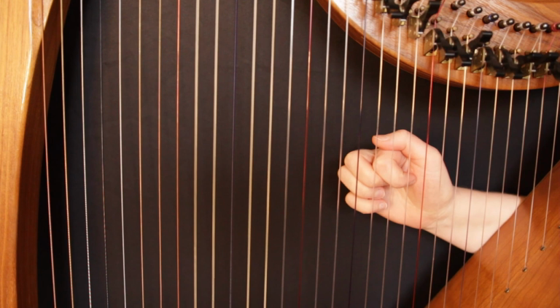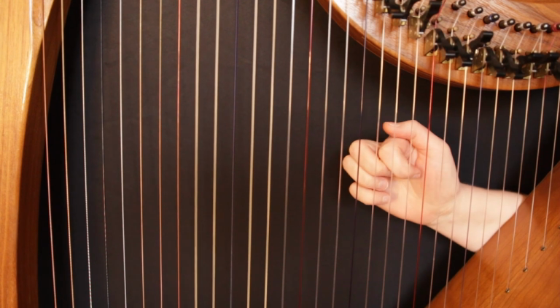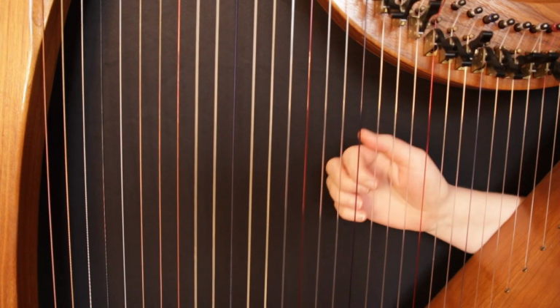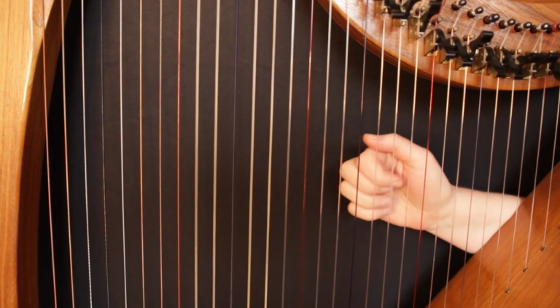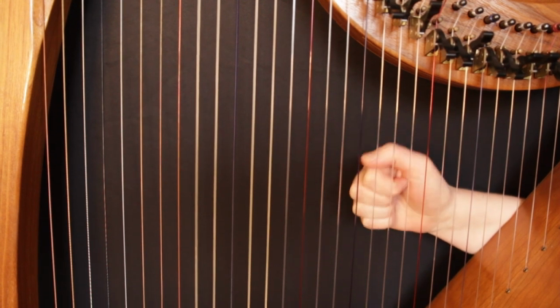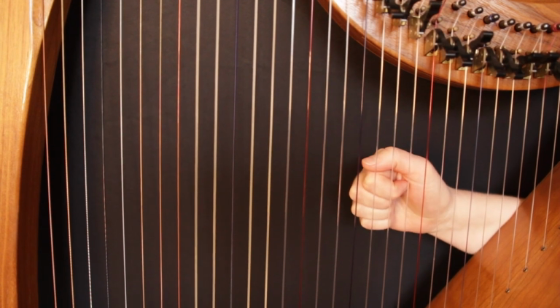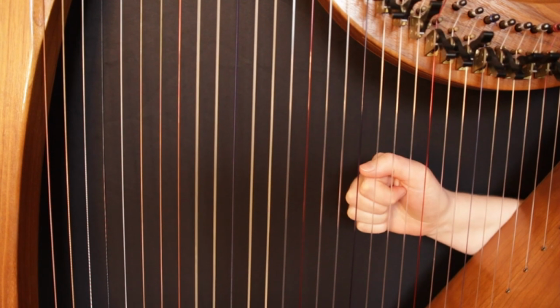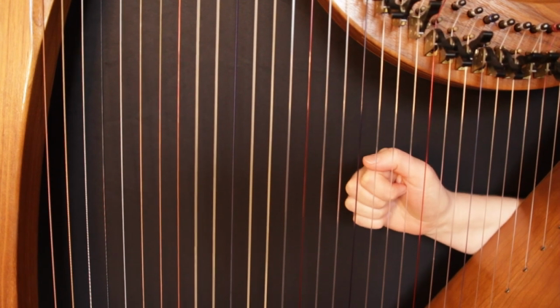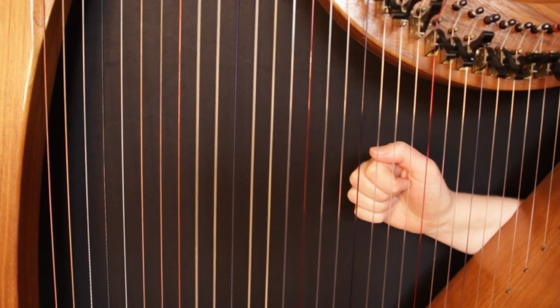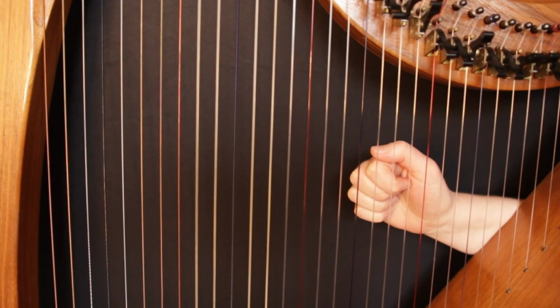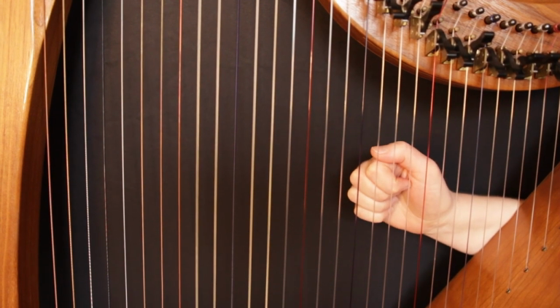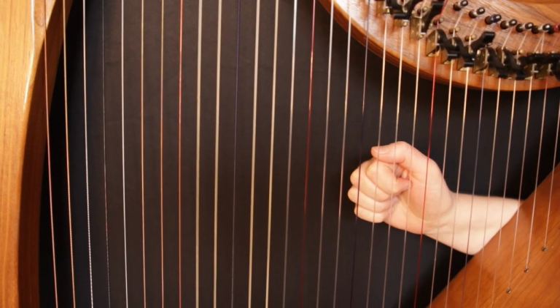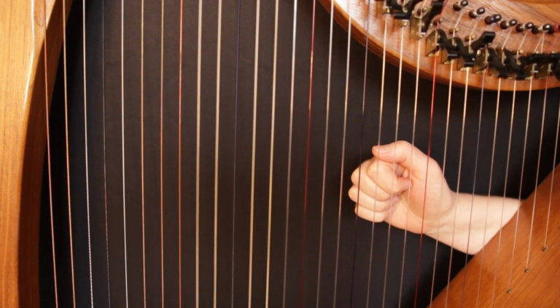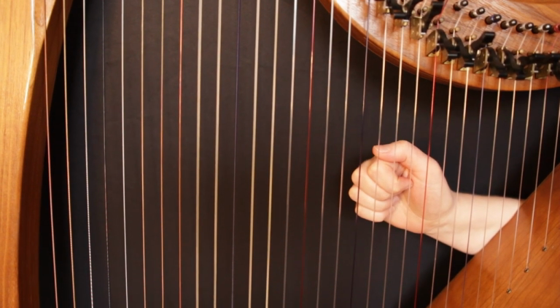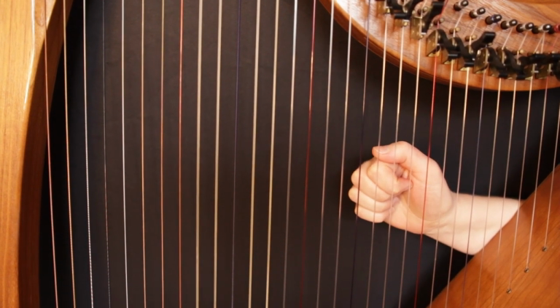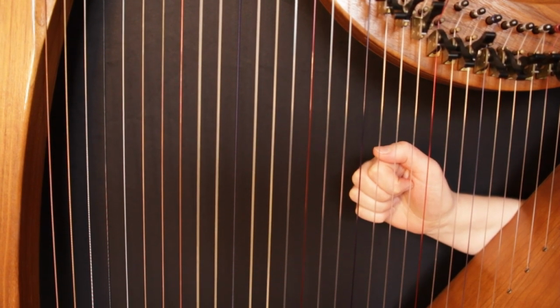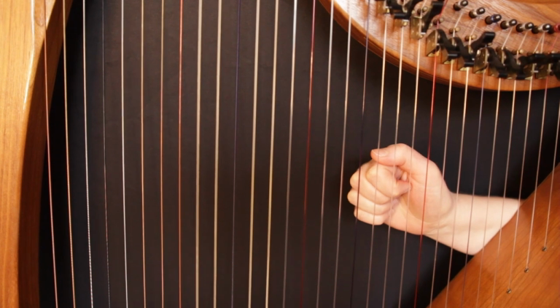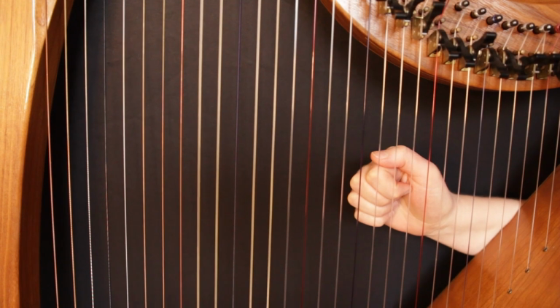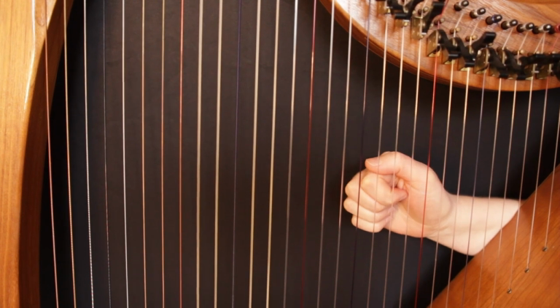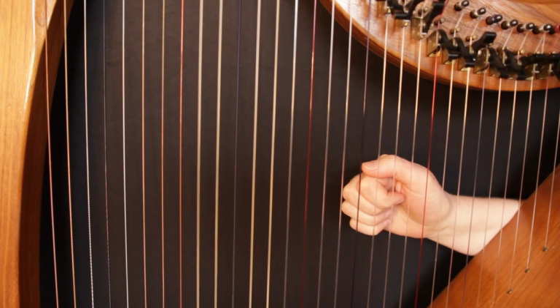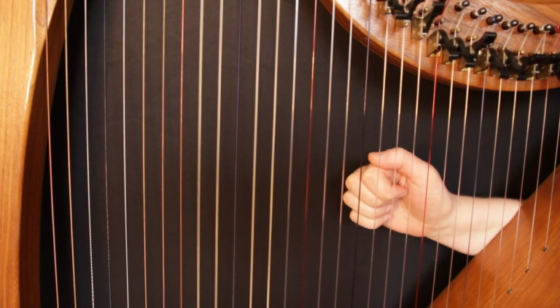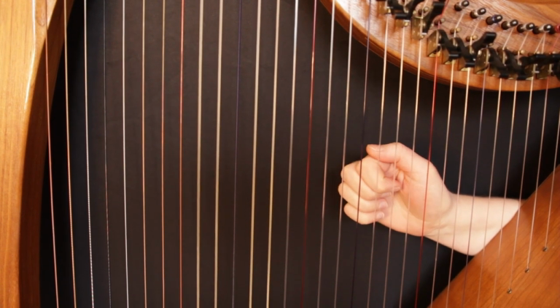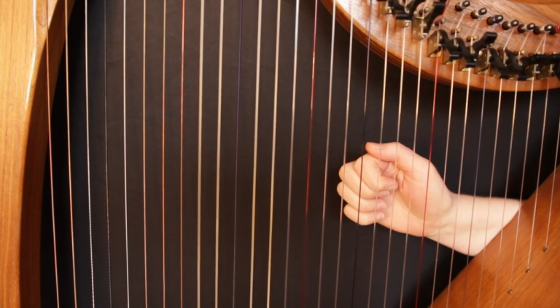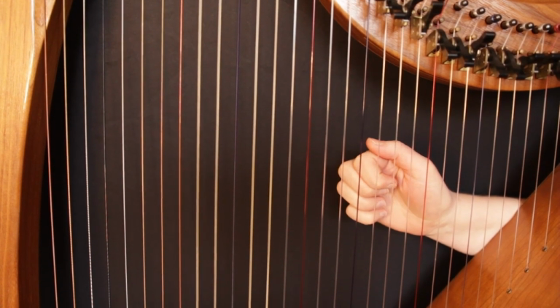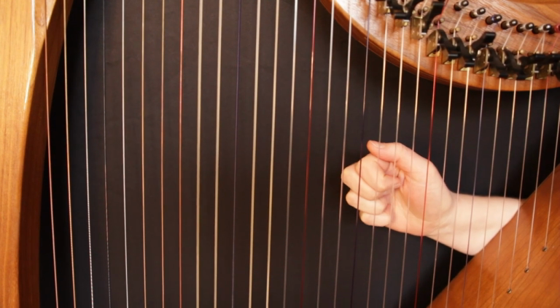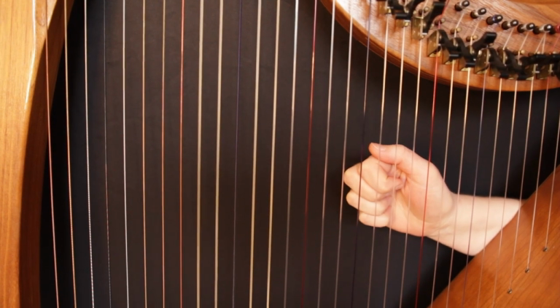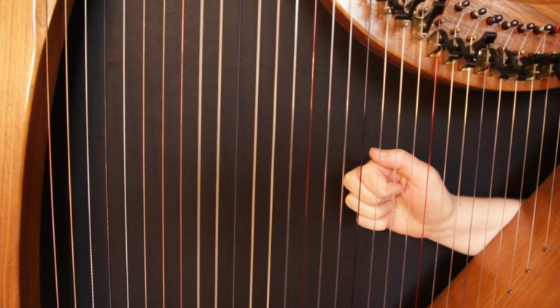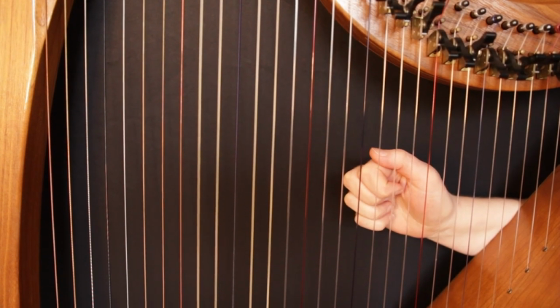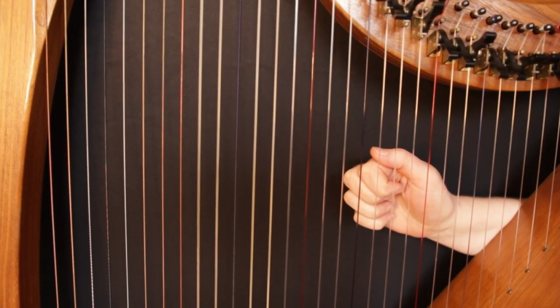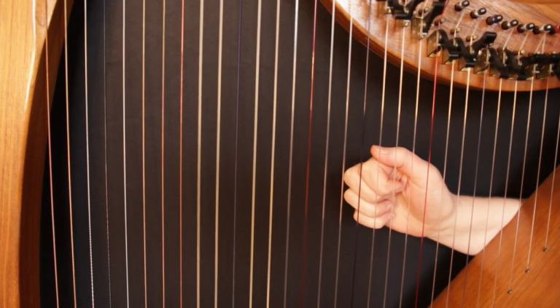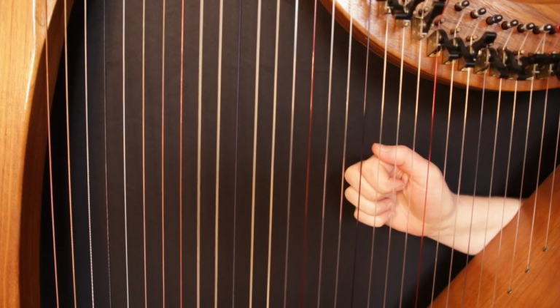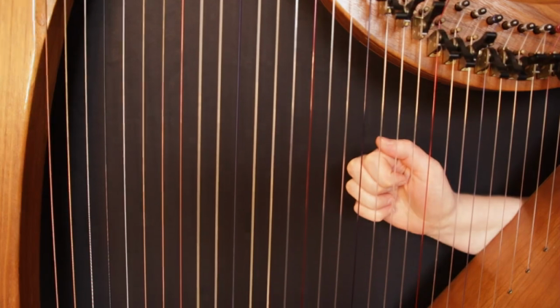Those are just a few add chords, and they are some of my favourite kinds of chords to play on the harp and some of my favourite ways to make my chords just a little bit more interesting.